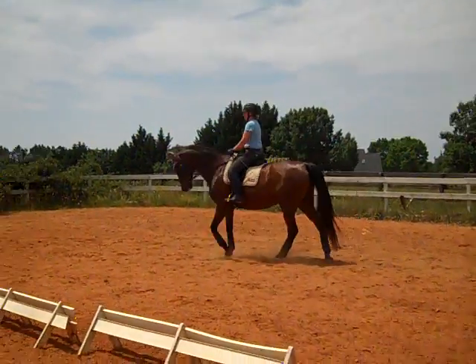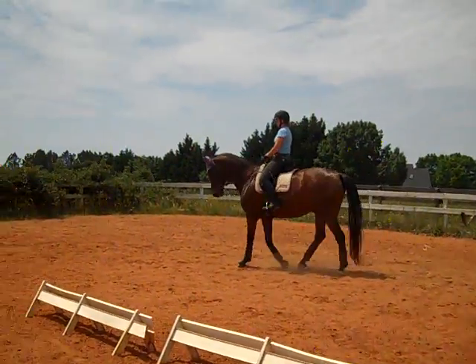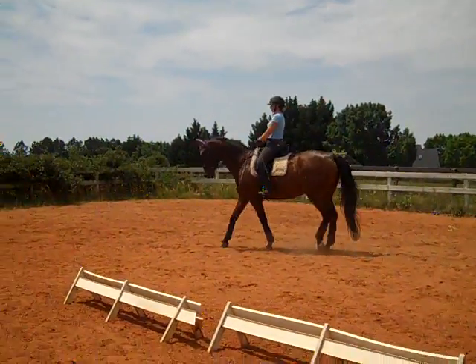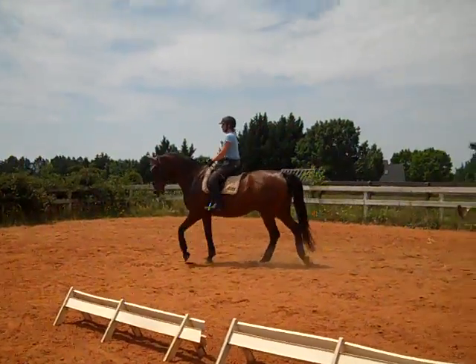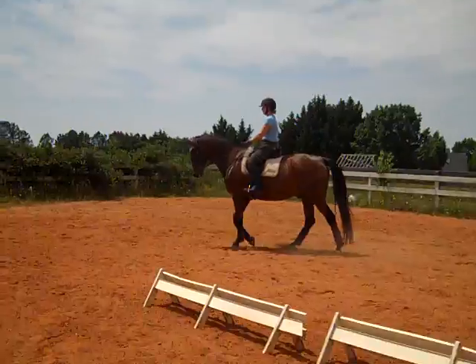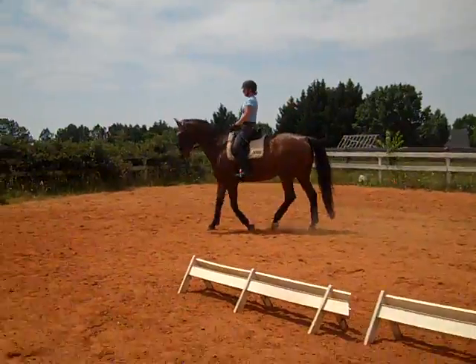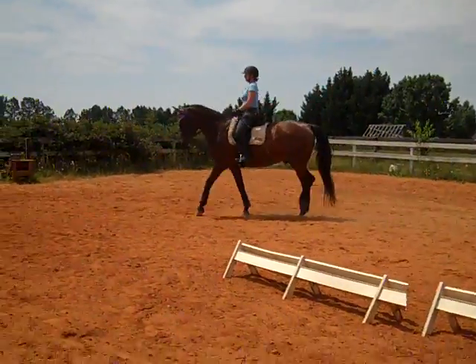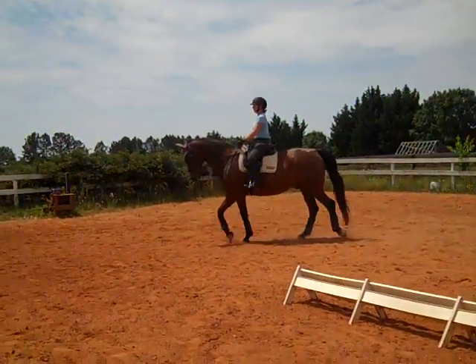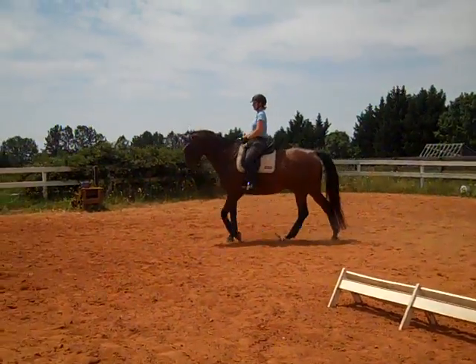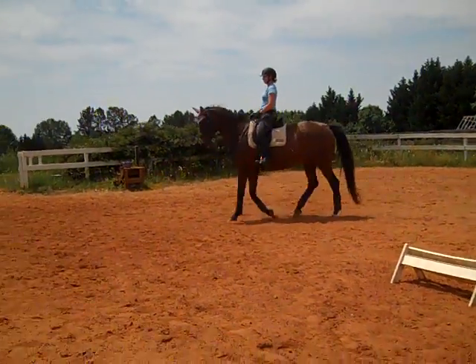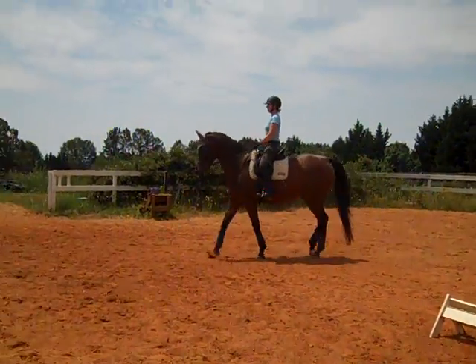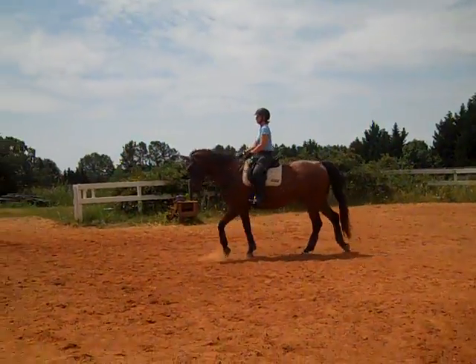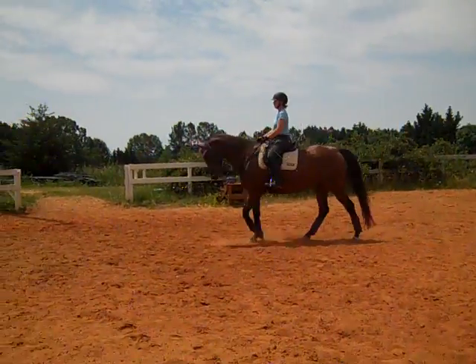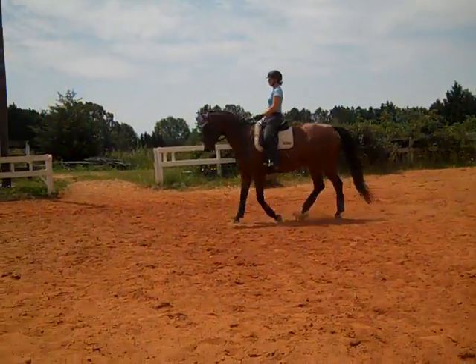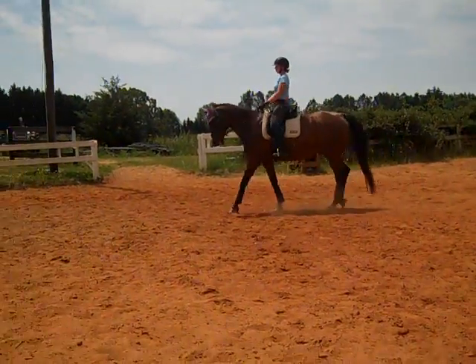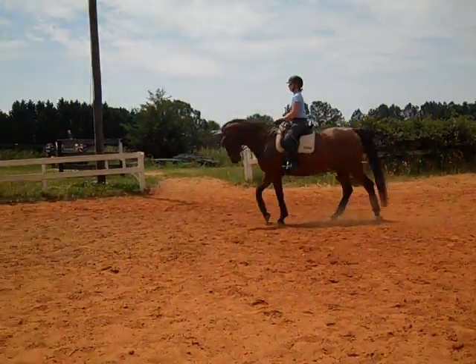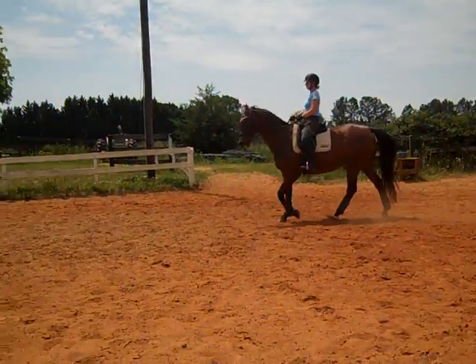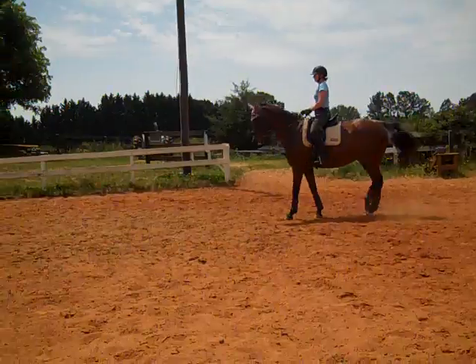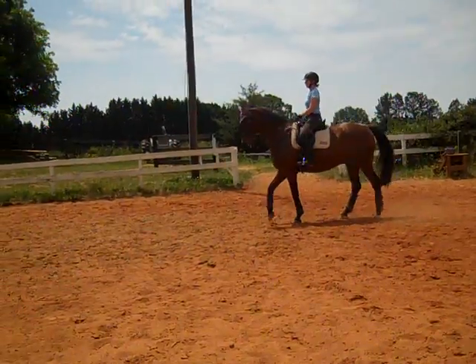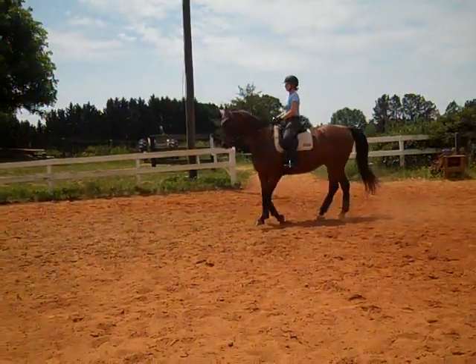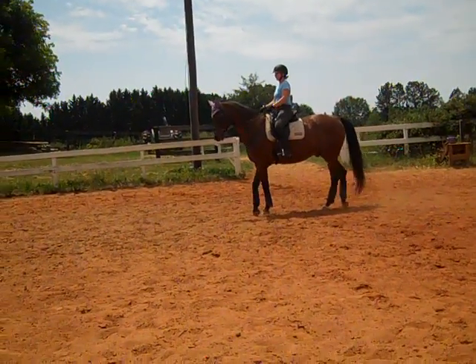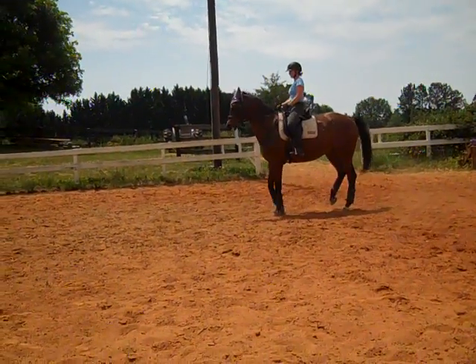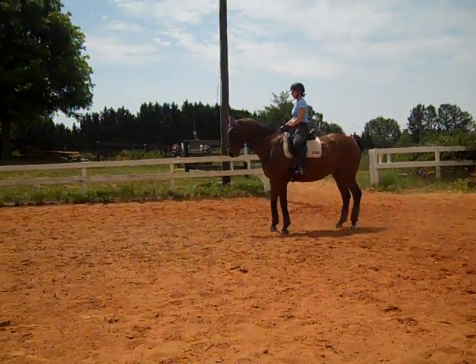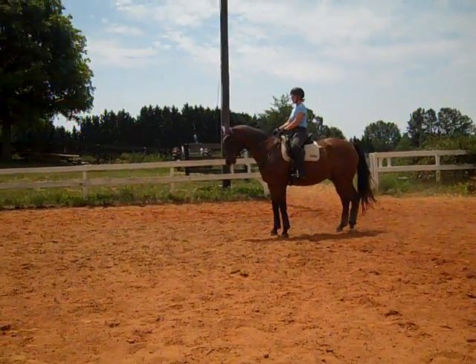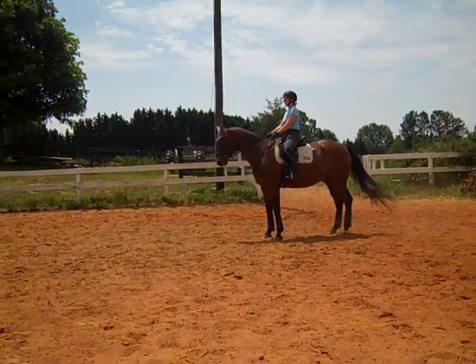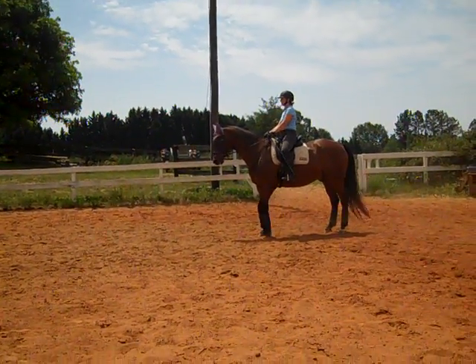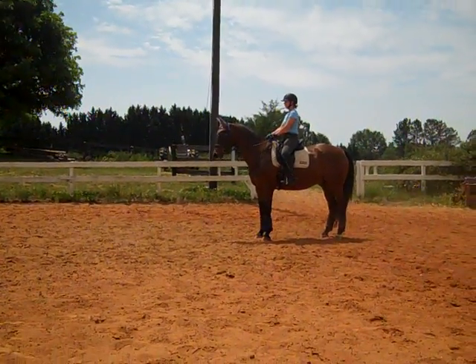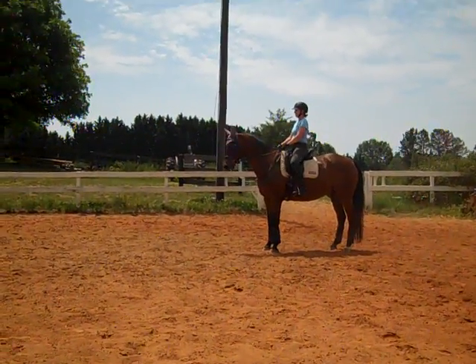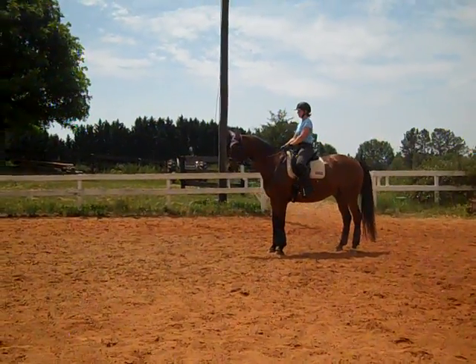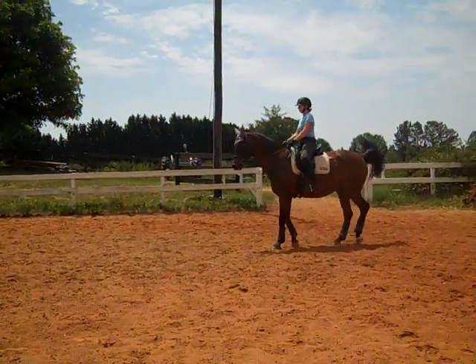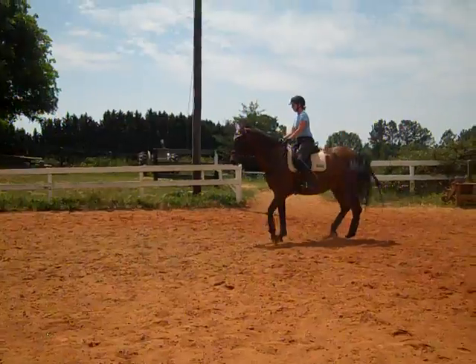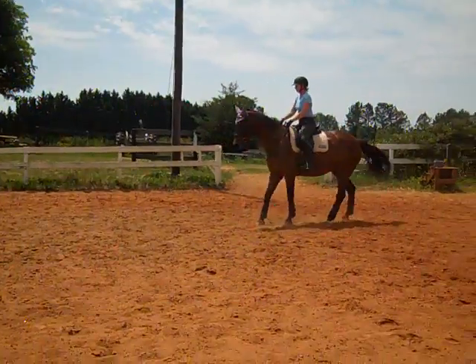Do you feel it? This is the most he's lifted his back in a warm-up for us. Very nice. Take your time. Now when you come to a halt, he'll bump up against your hand just a little and he thinks he's supposed to back.